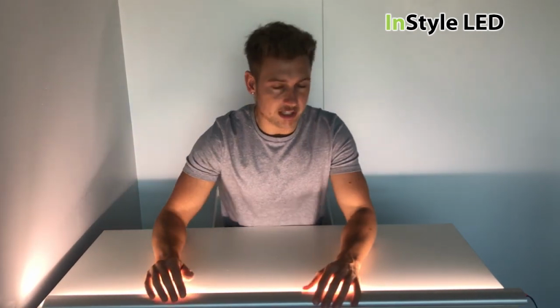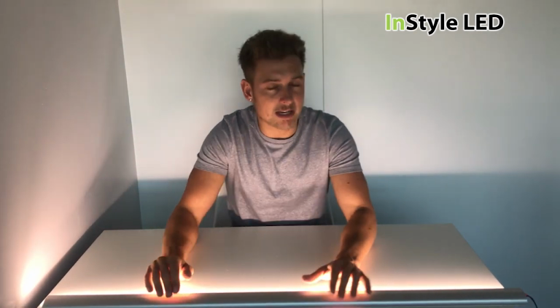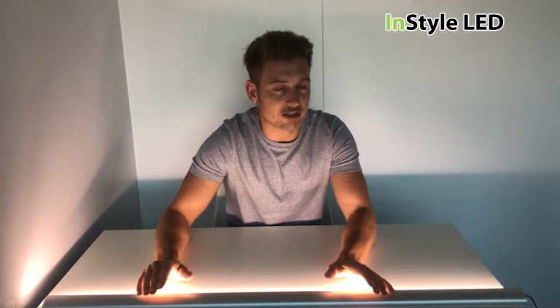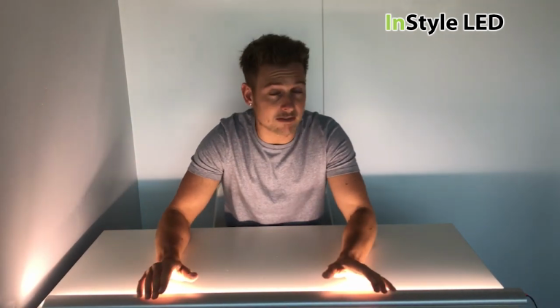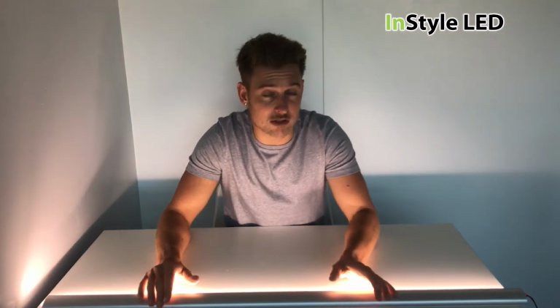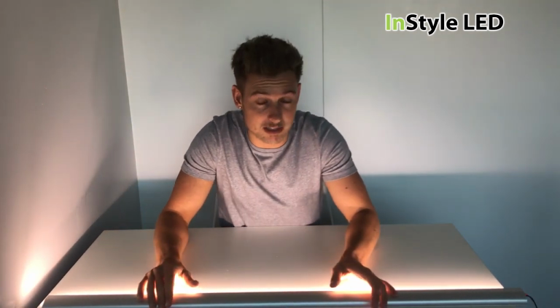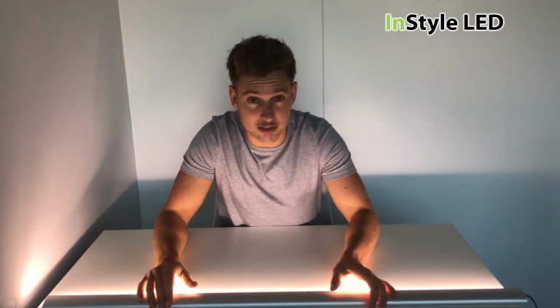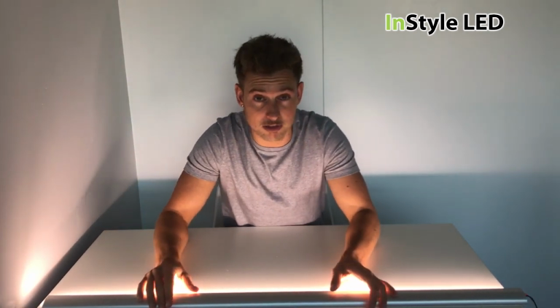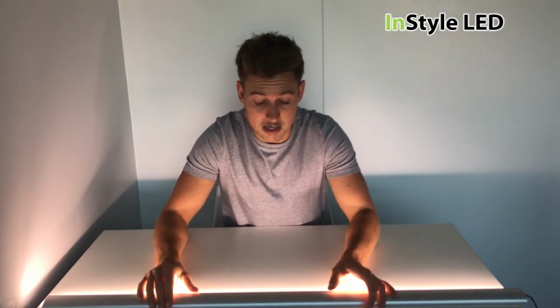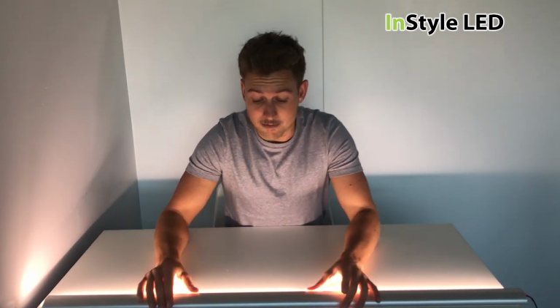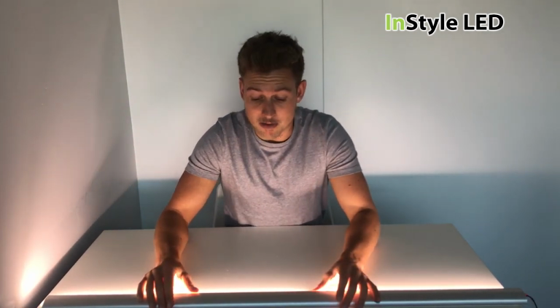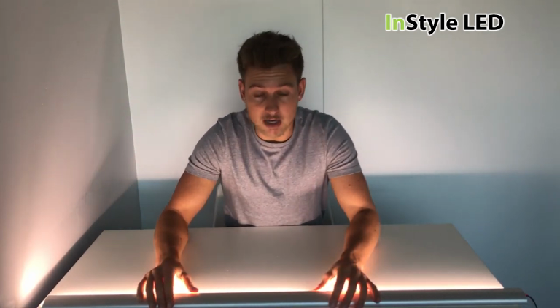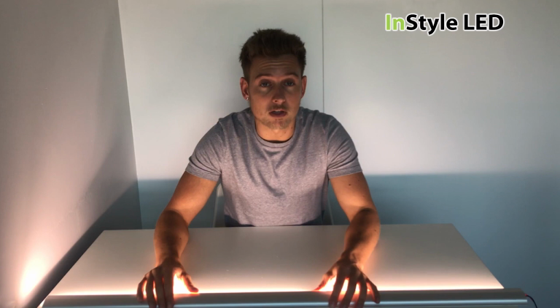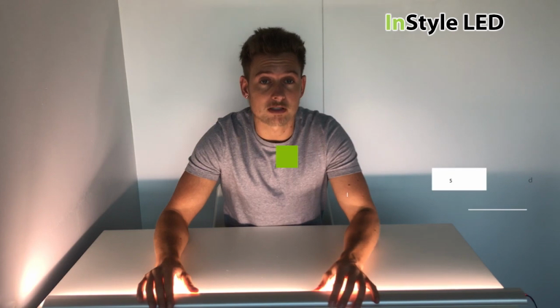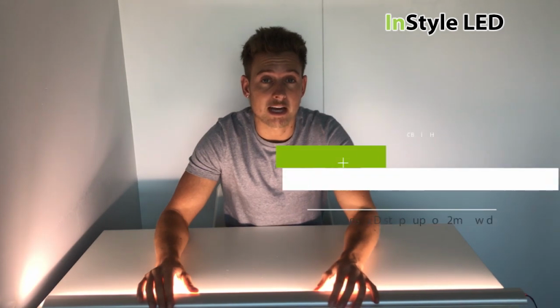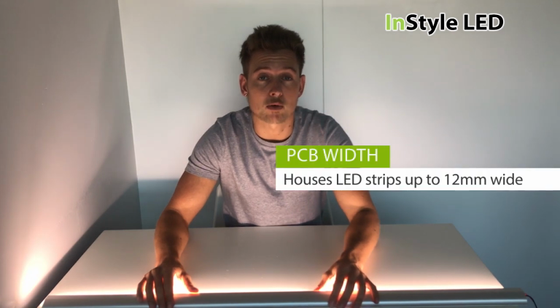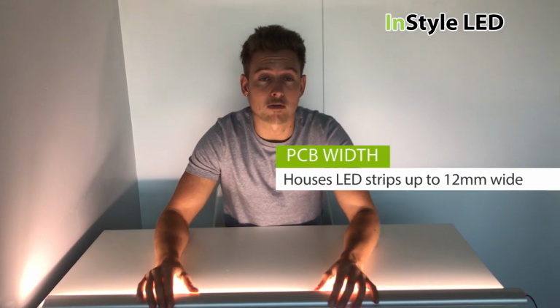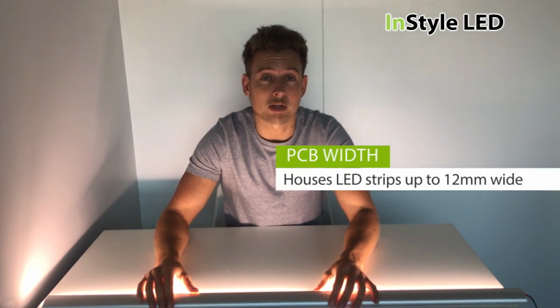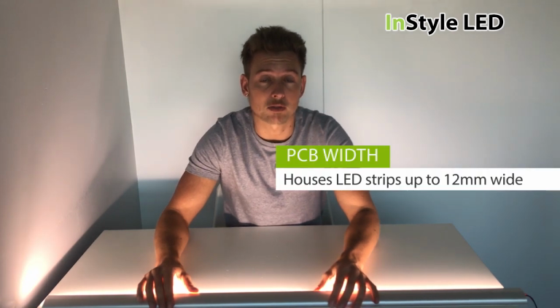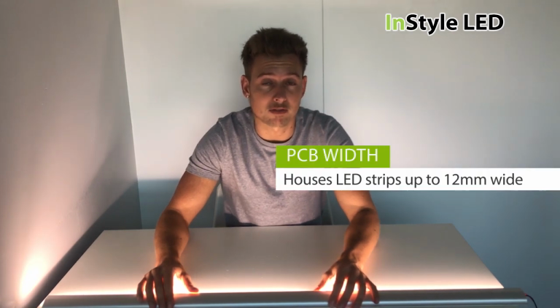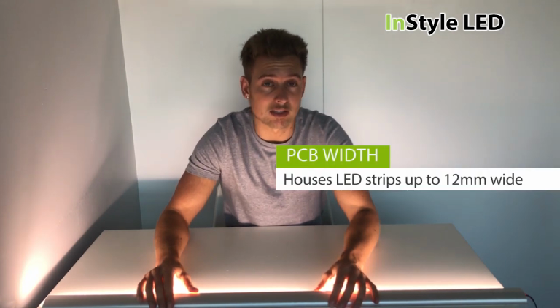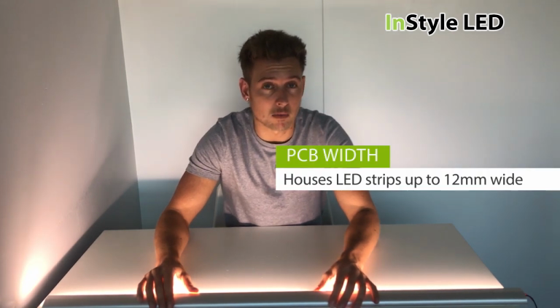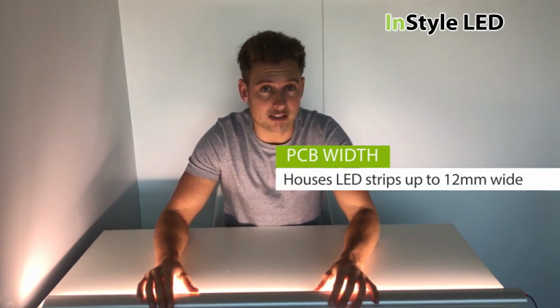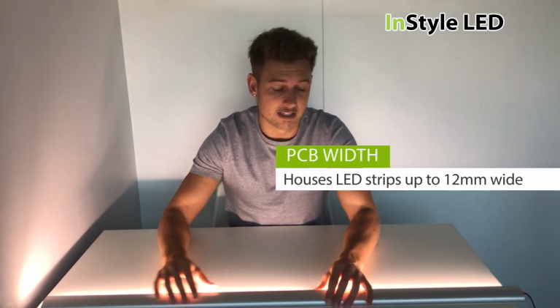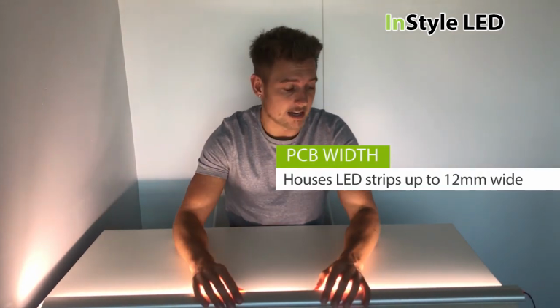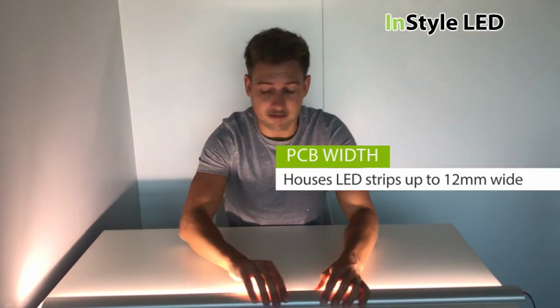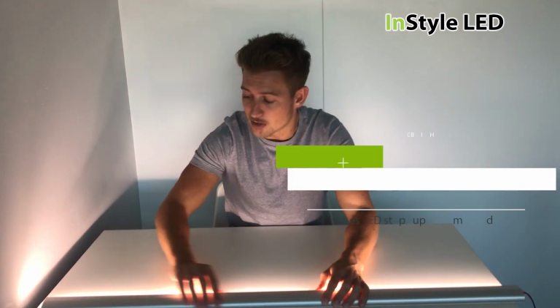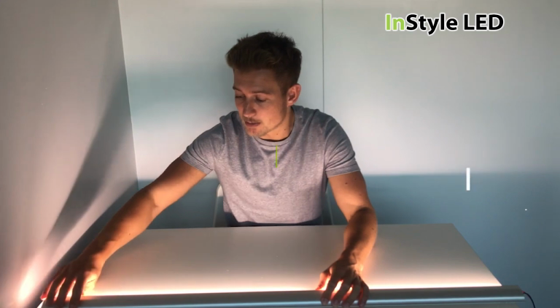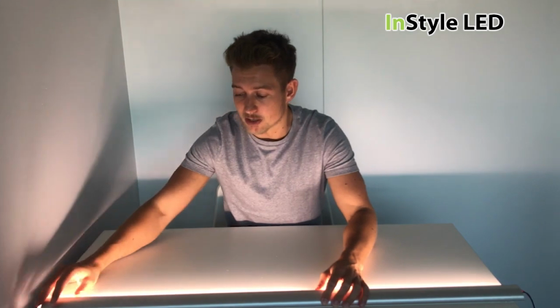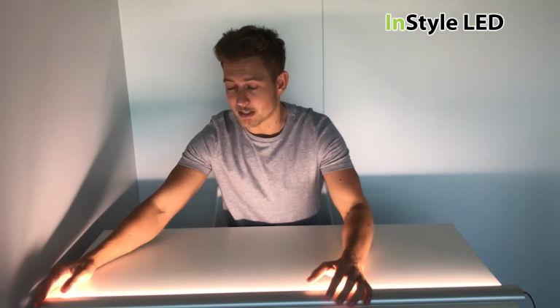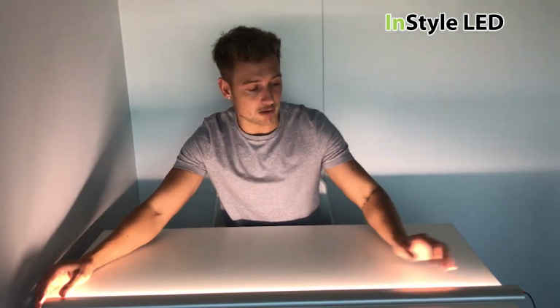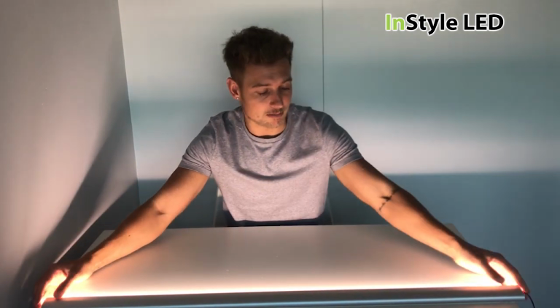You can put any of our strips into the extrusion — from the 5 watt, 10, 12, 20, 24 watt — and the whites and any of the RGB and RGBW strips.